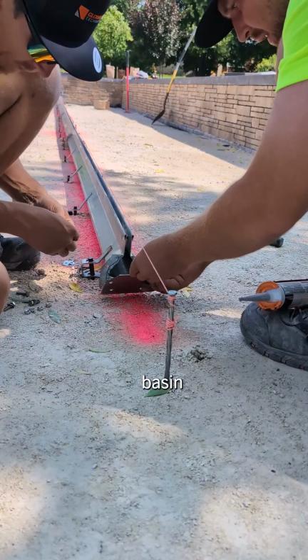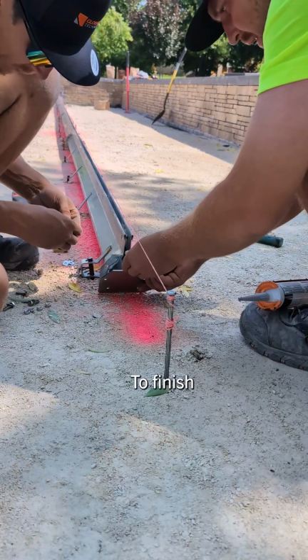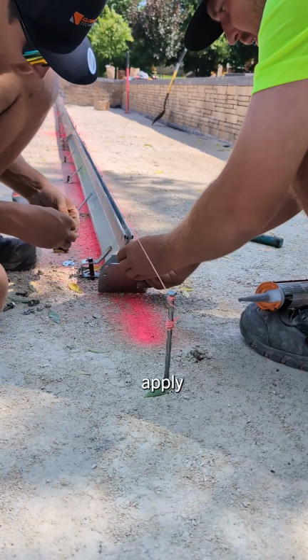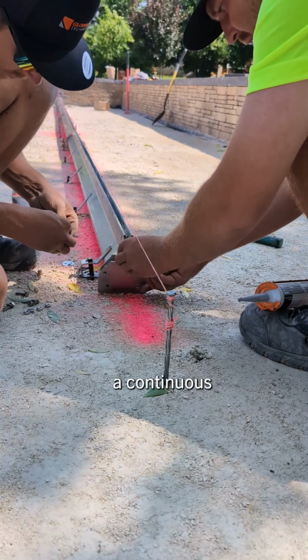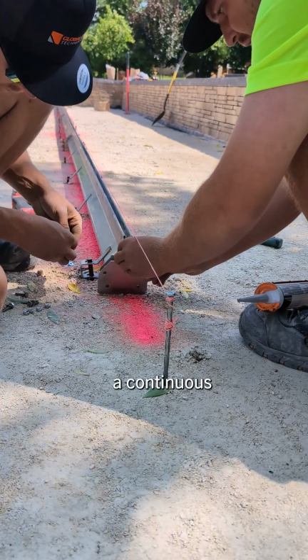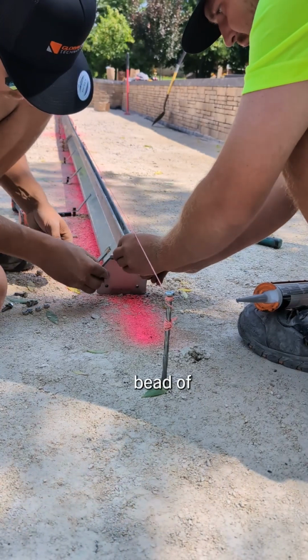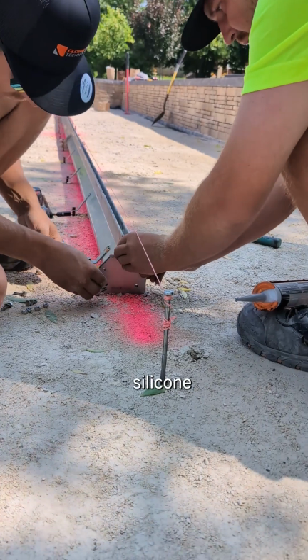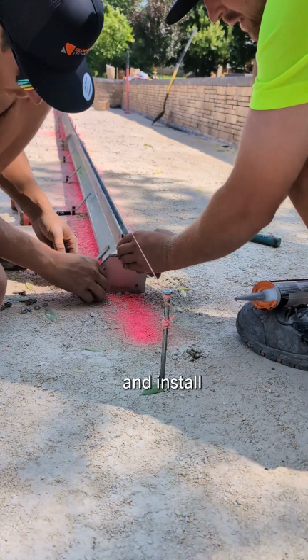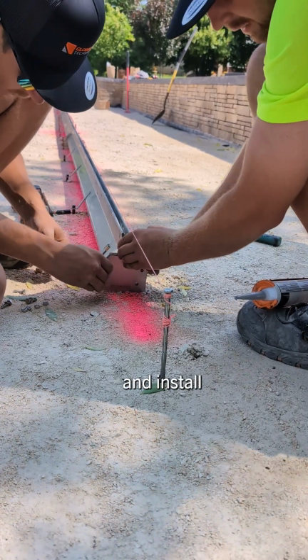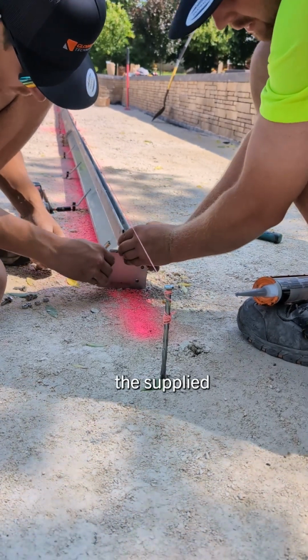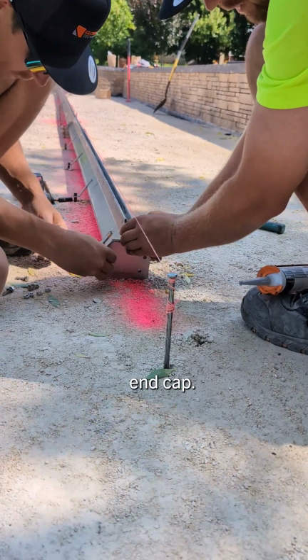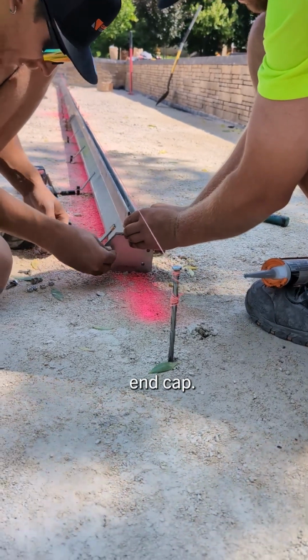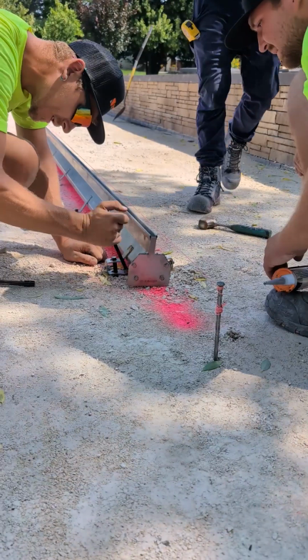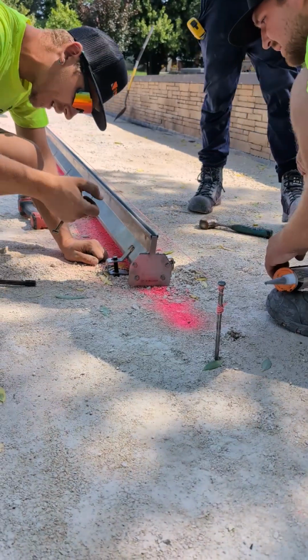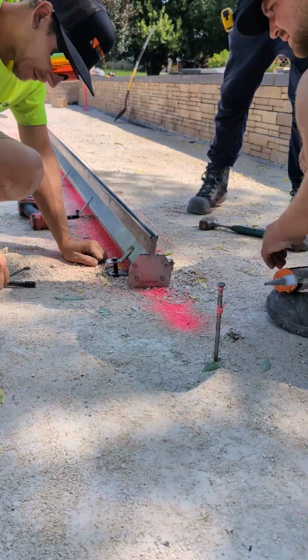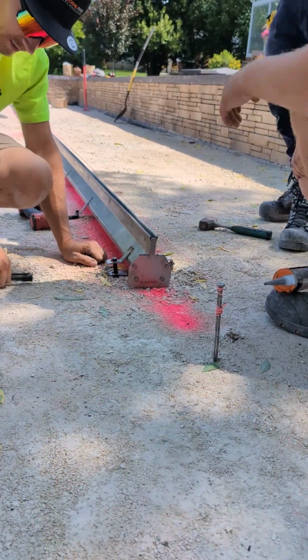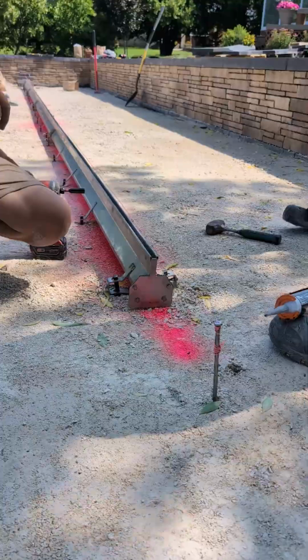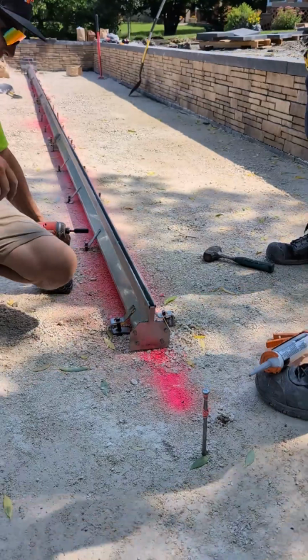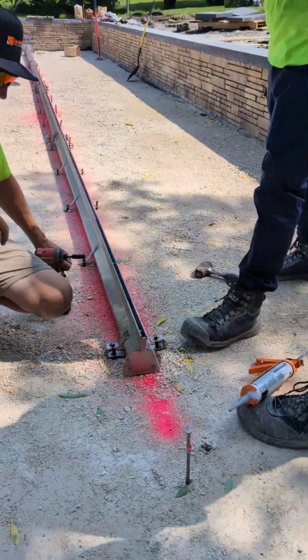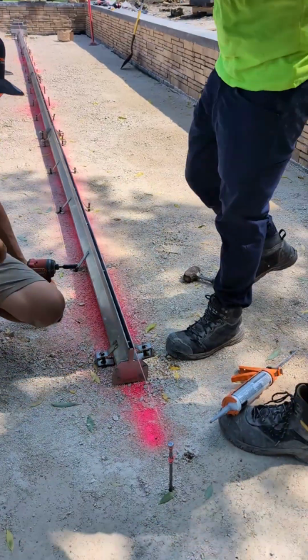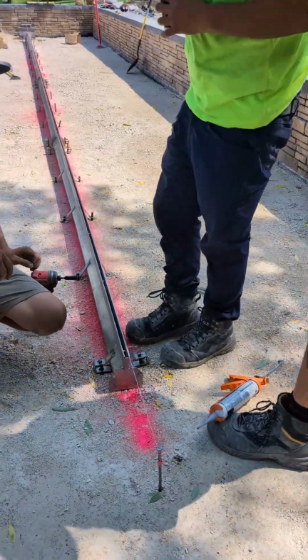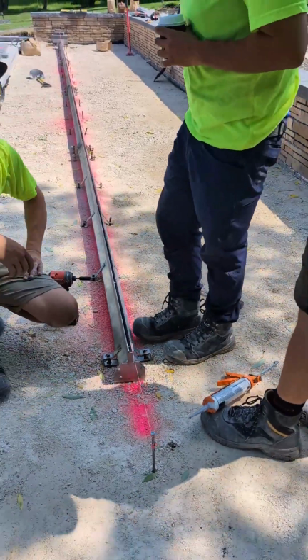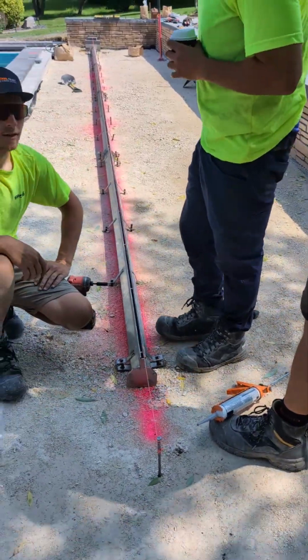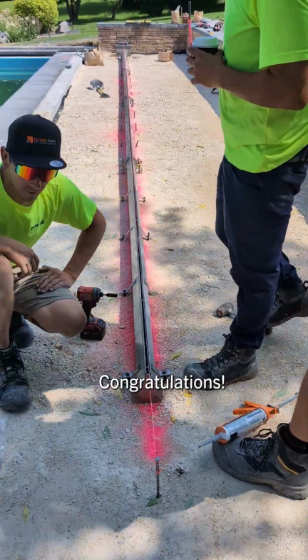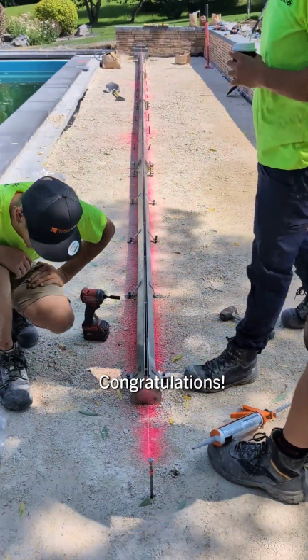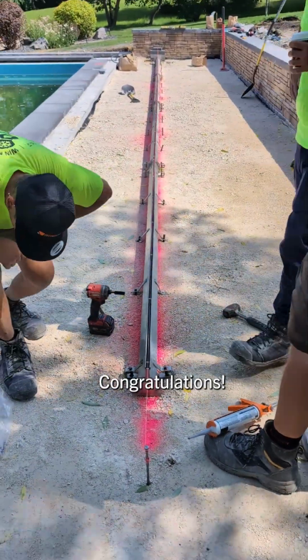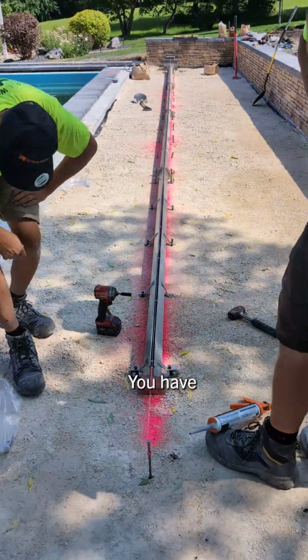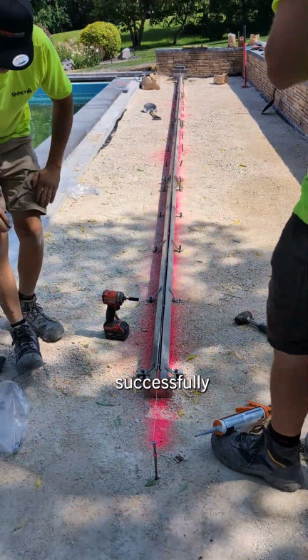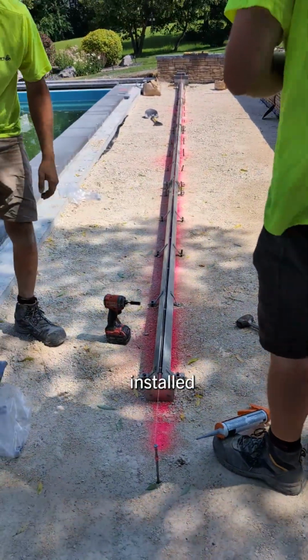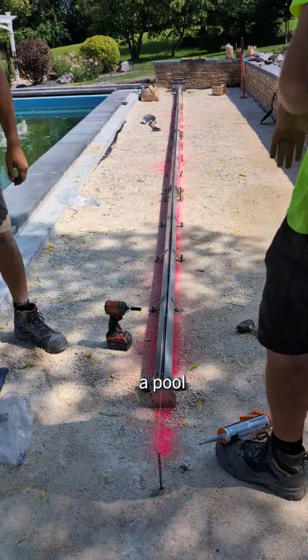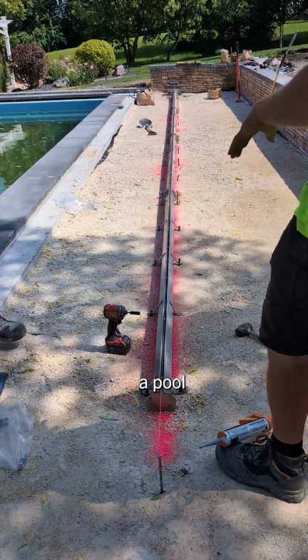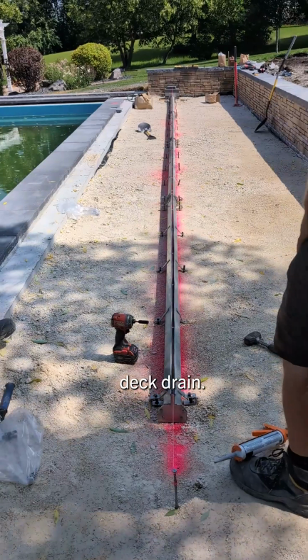To finish, apply a continuous bead of silicone and install the supplied end cap. Congratulations — you have successfully installed a pool deck drain.